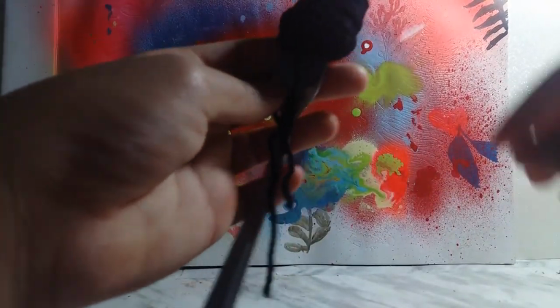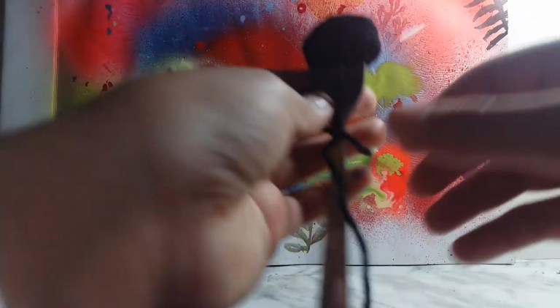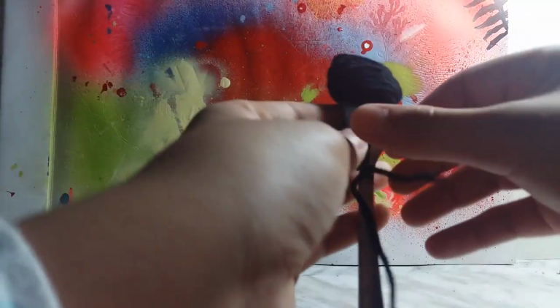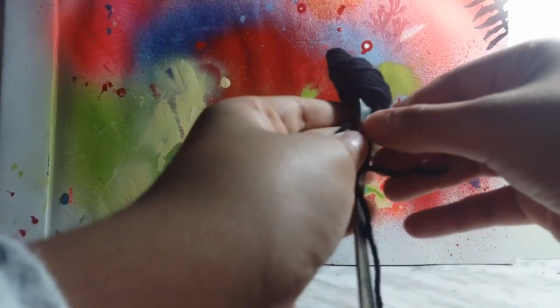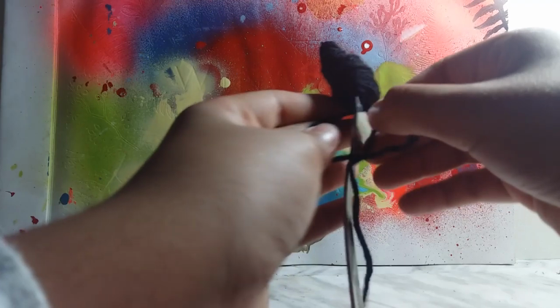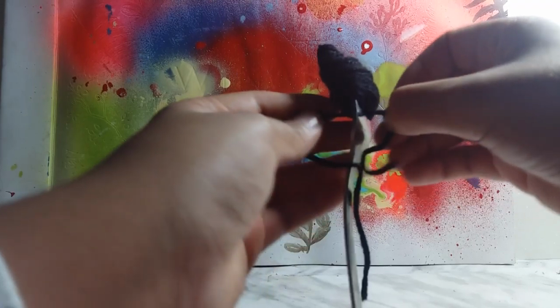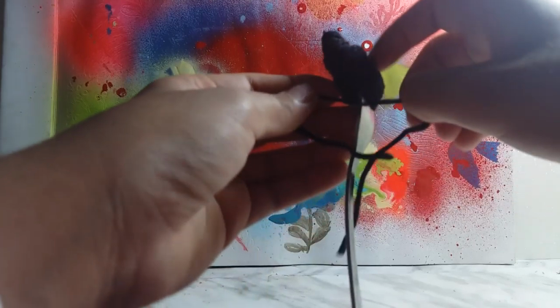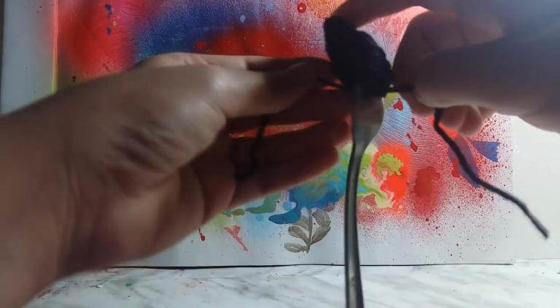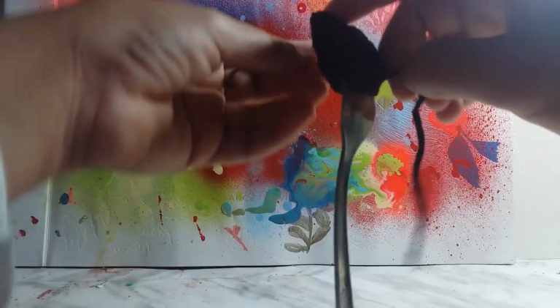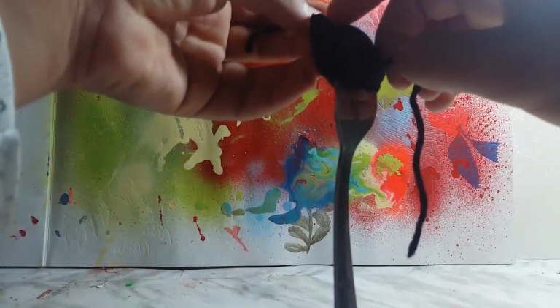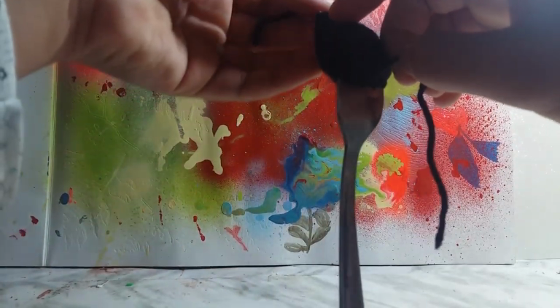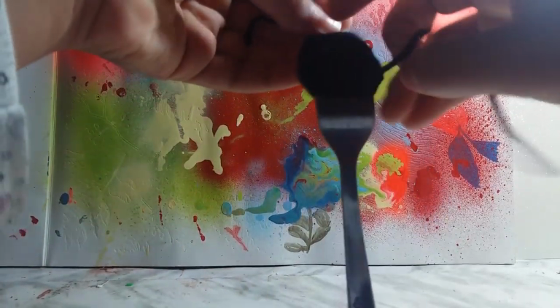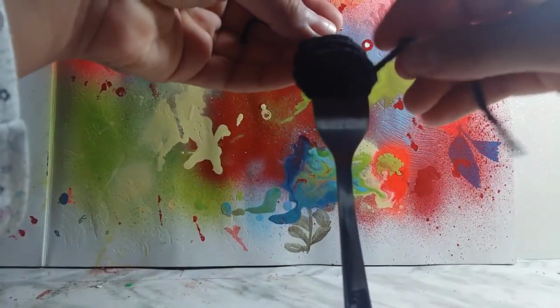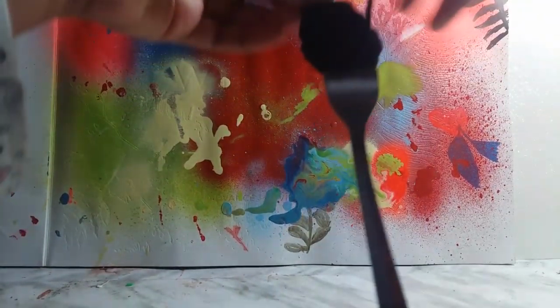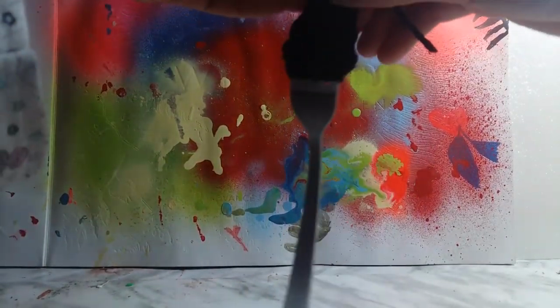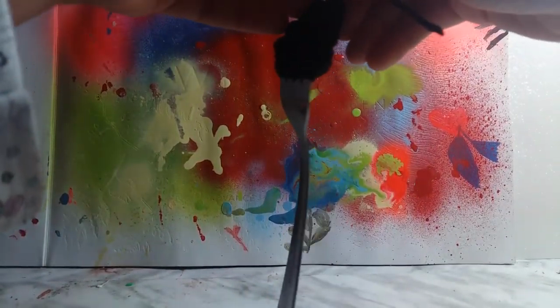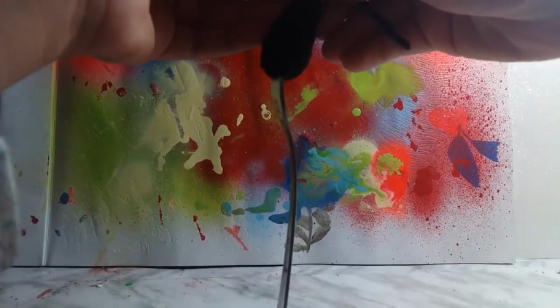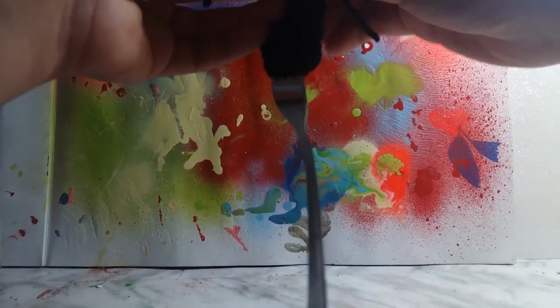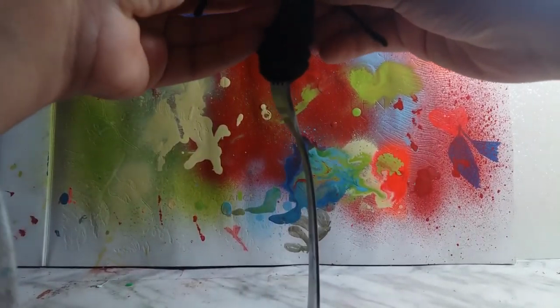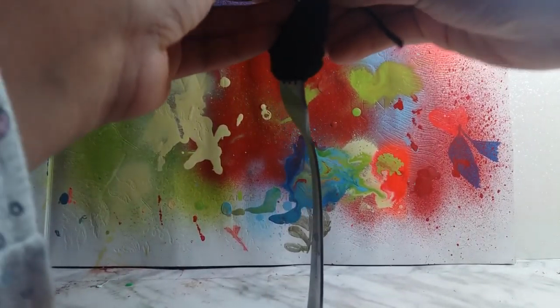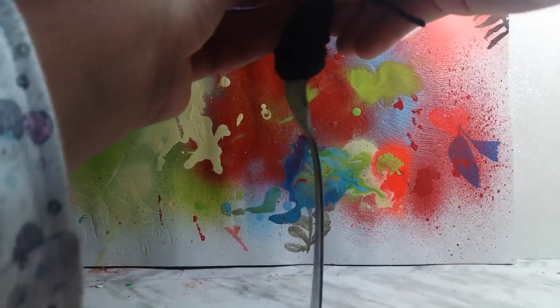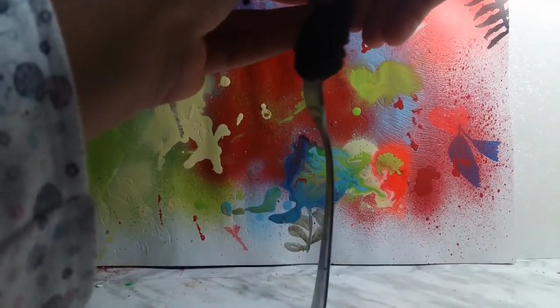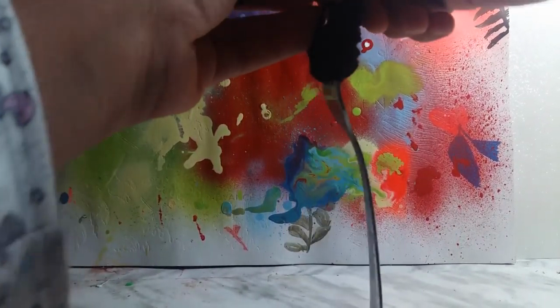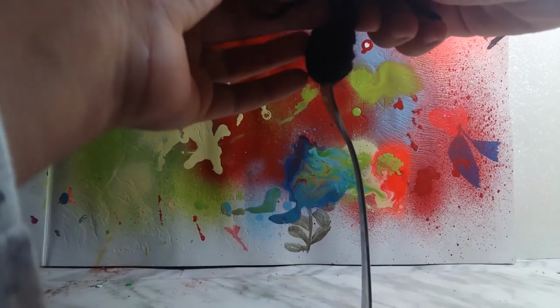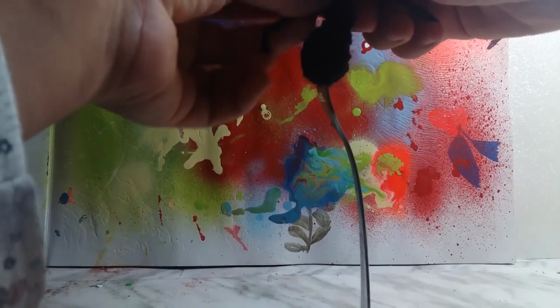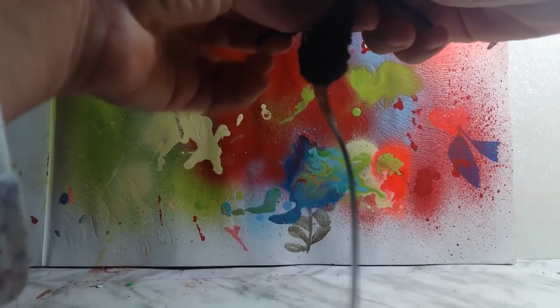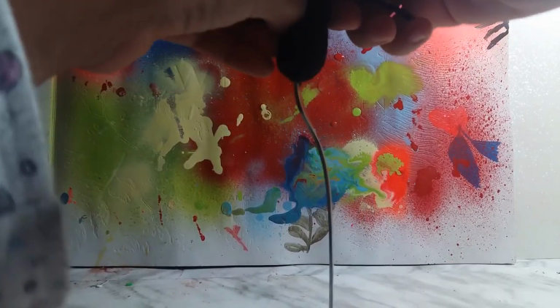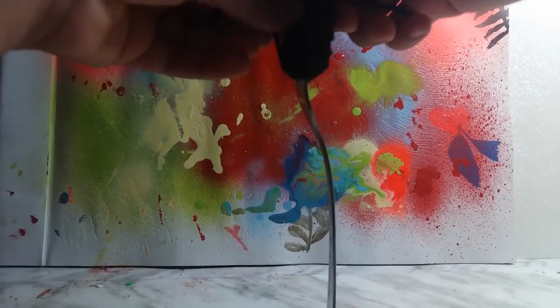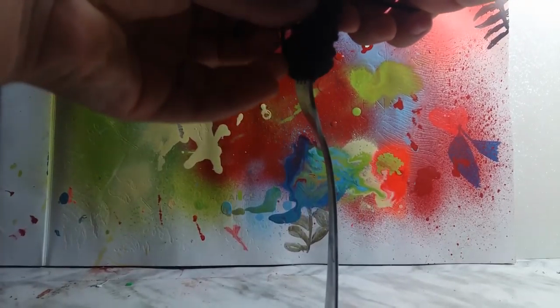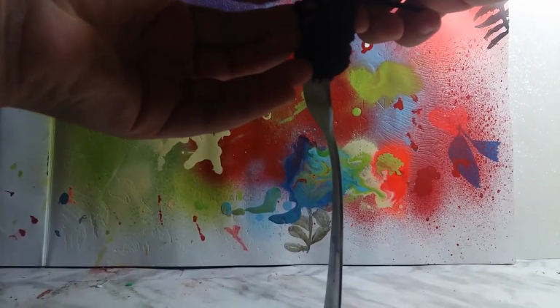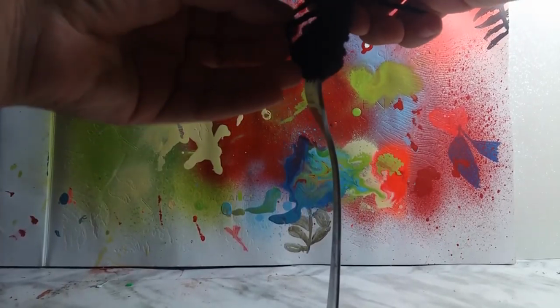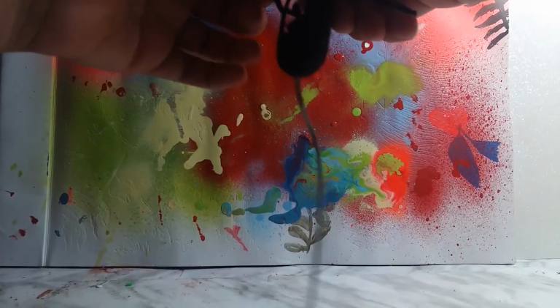Then you take the two strings that are right there and you just wrap them around the top and tie them. Tie them really tightly, guys, or it won't work.